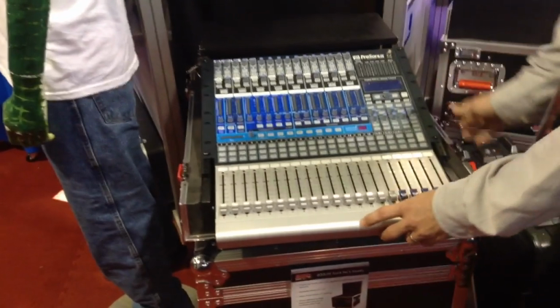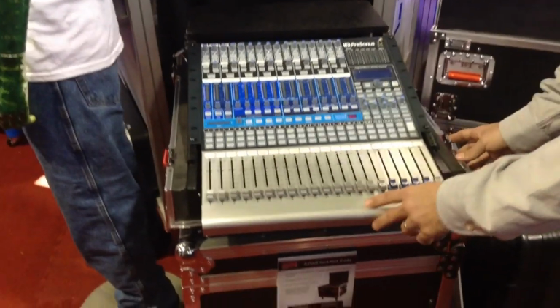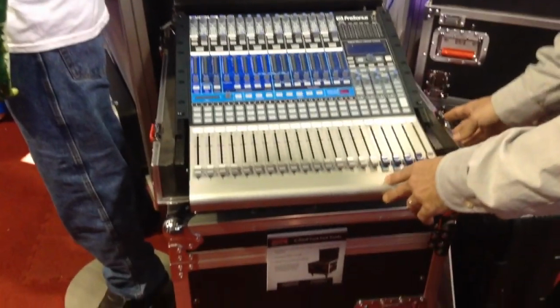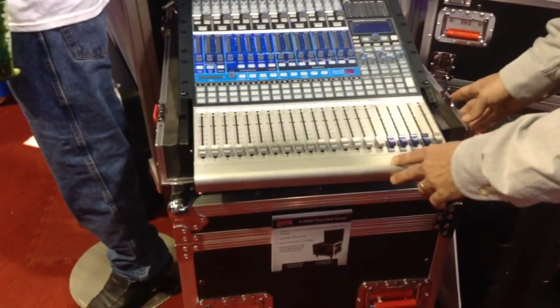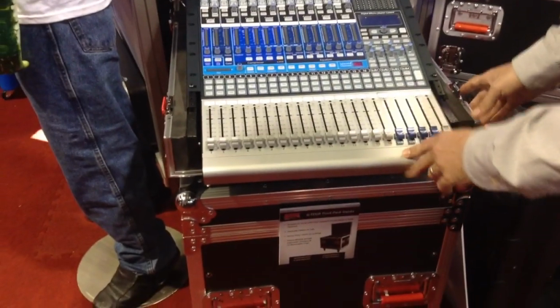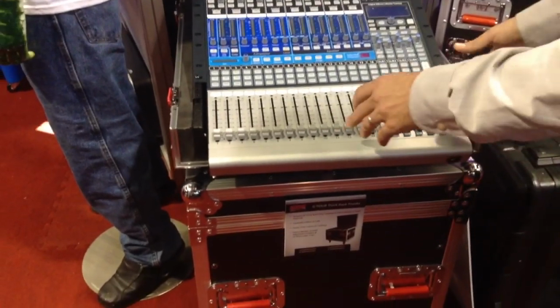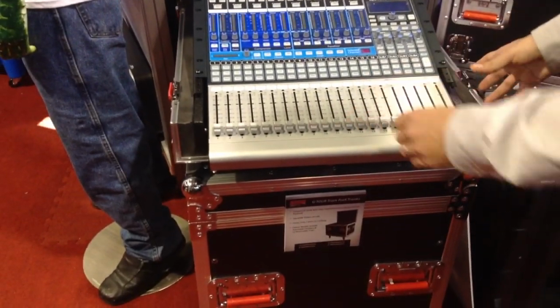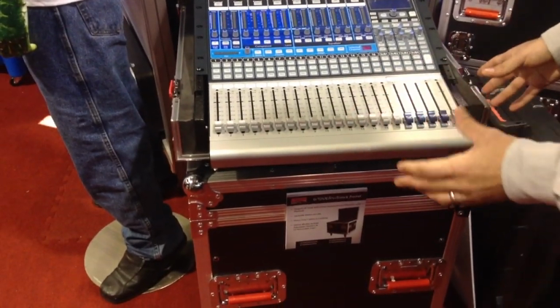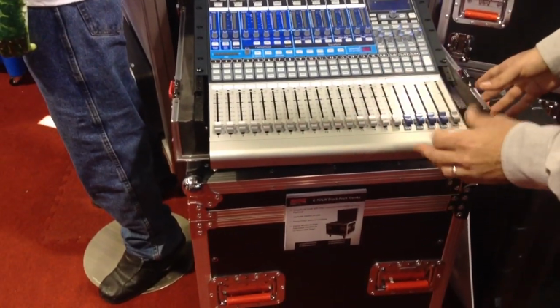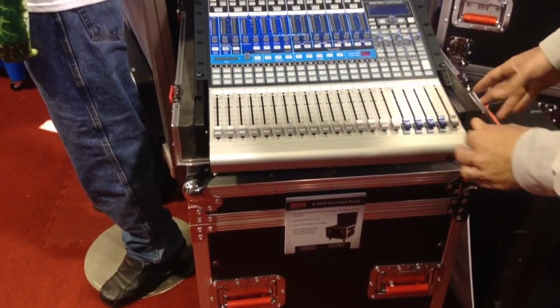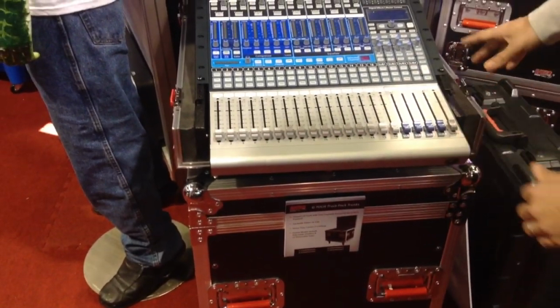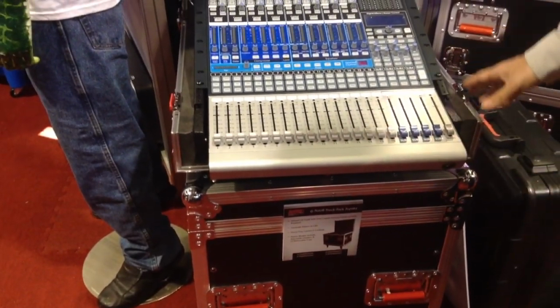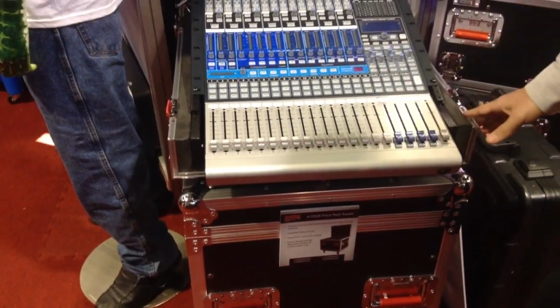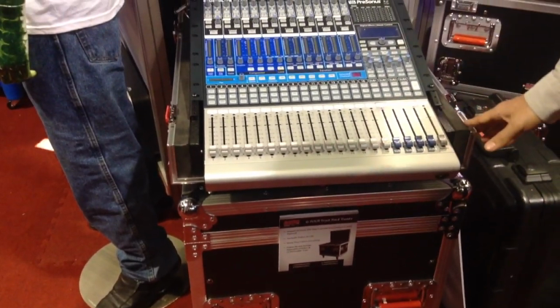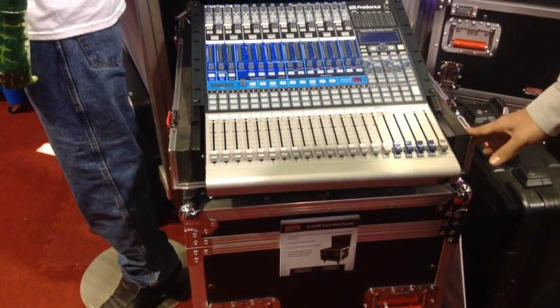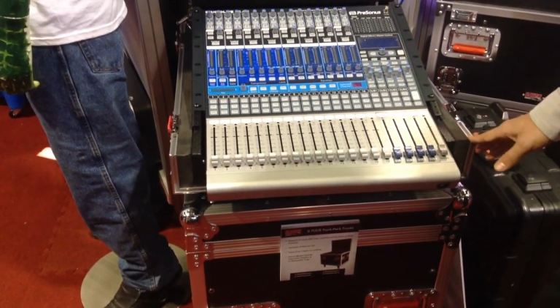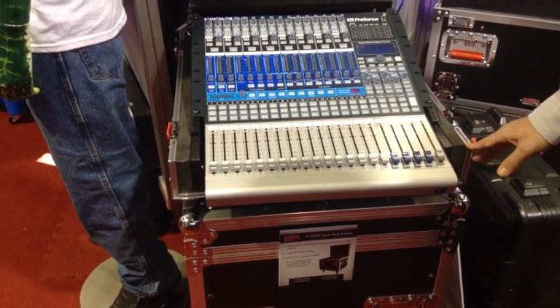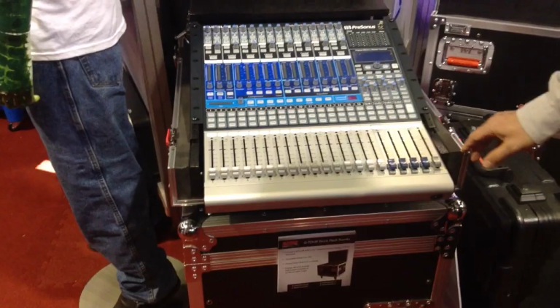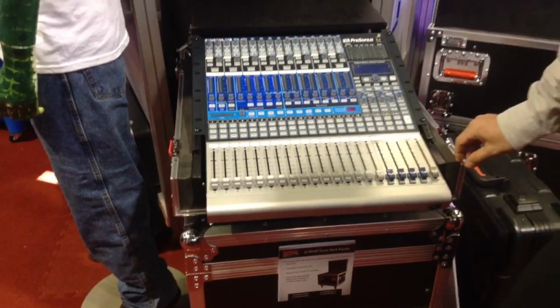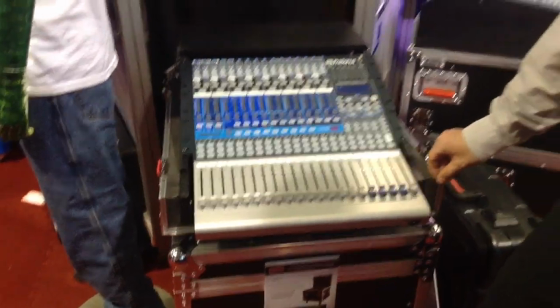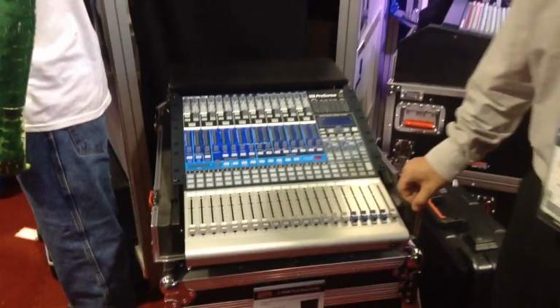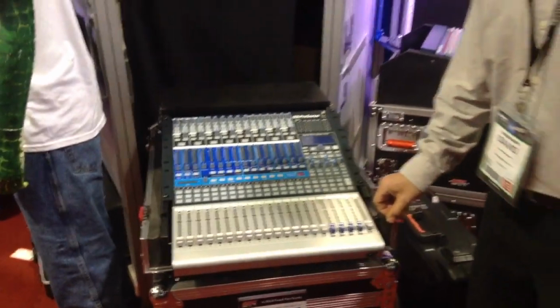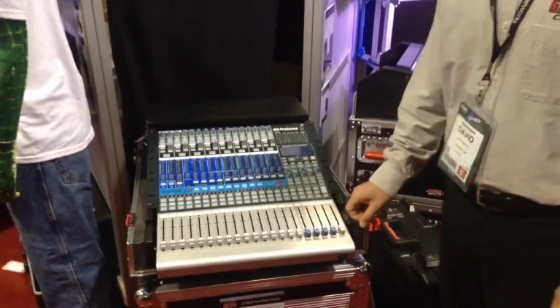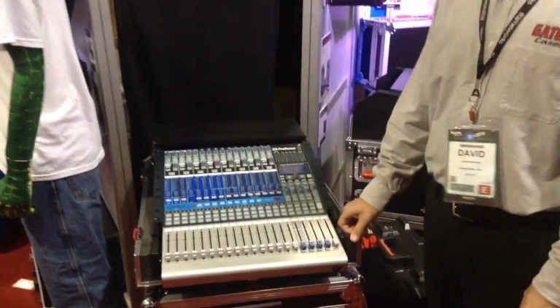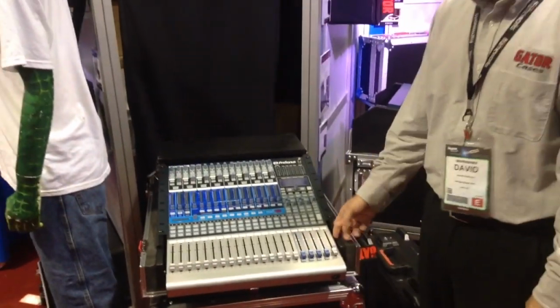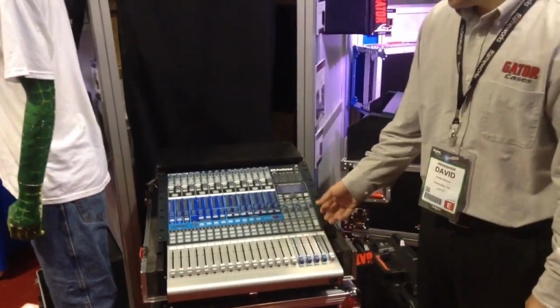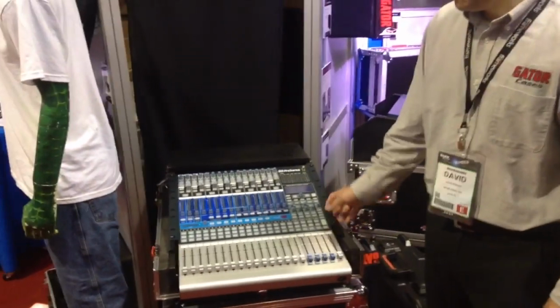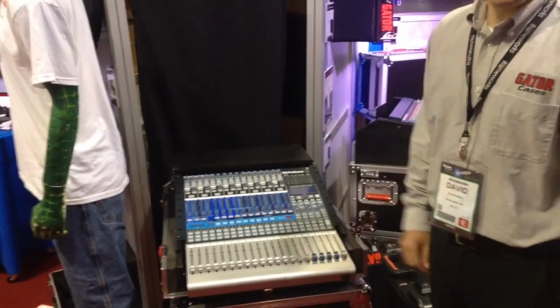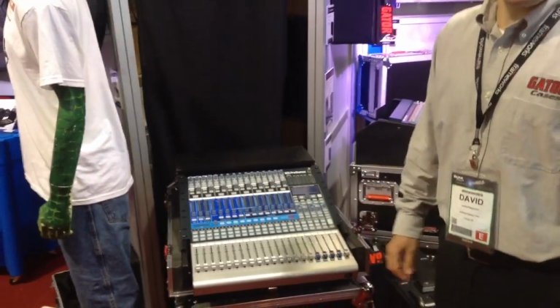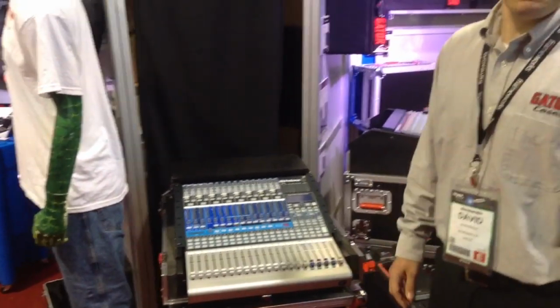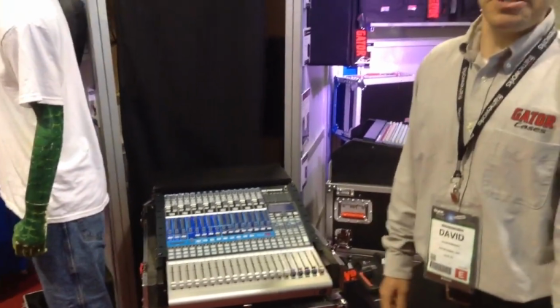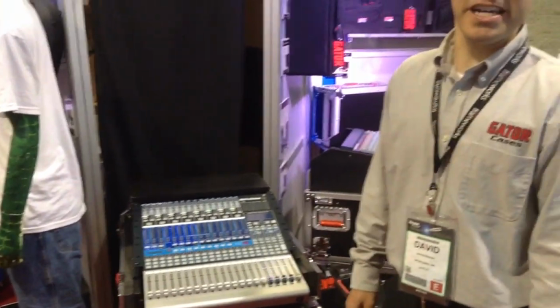A three-piece design where a lid goes on top, front cover, and it has casters and wheels for easy transport. And that's pretty much it — the new PreSonus 1642 Rode Case.